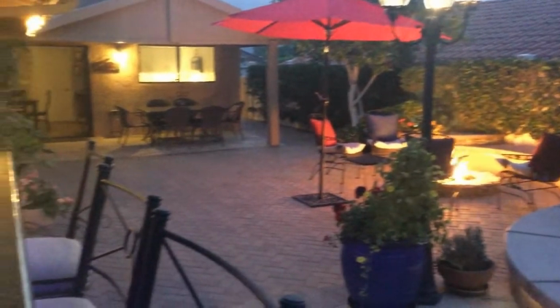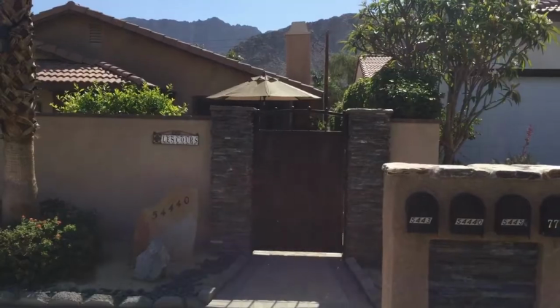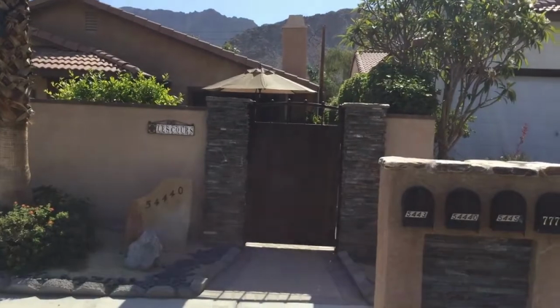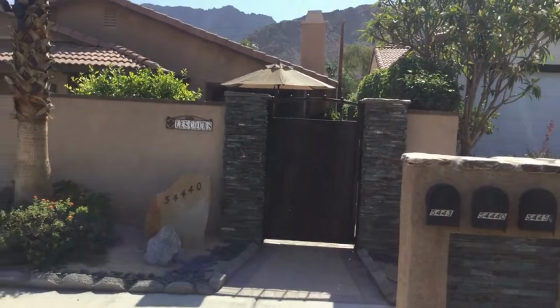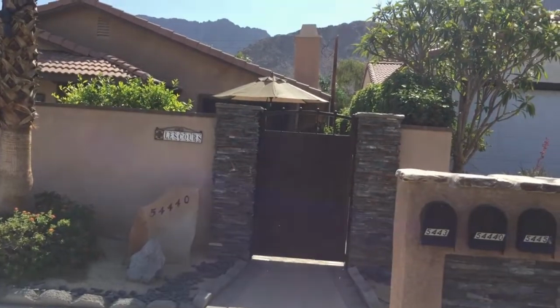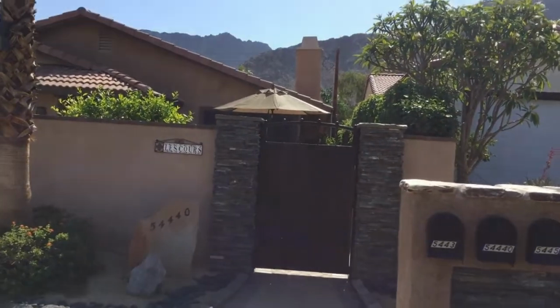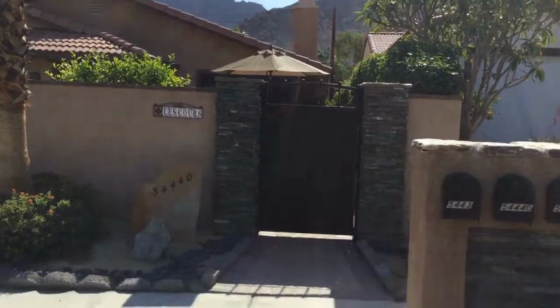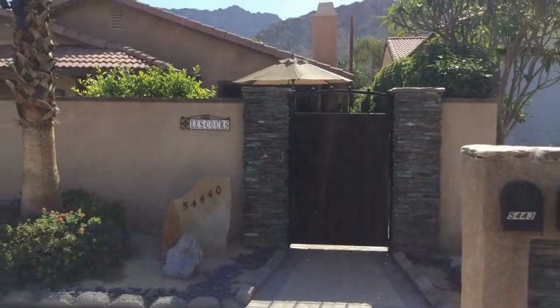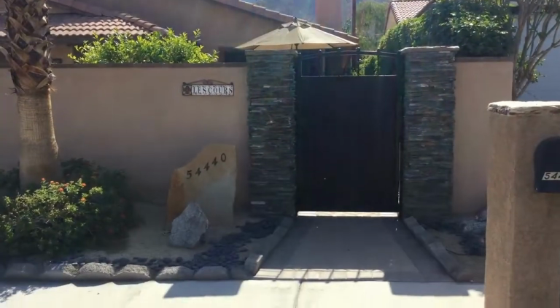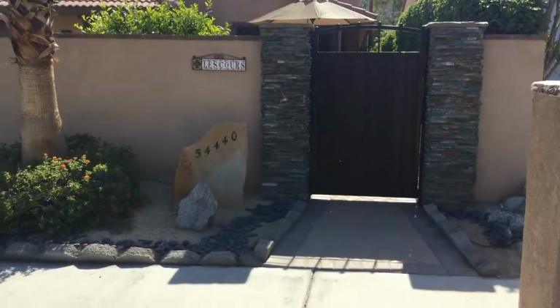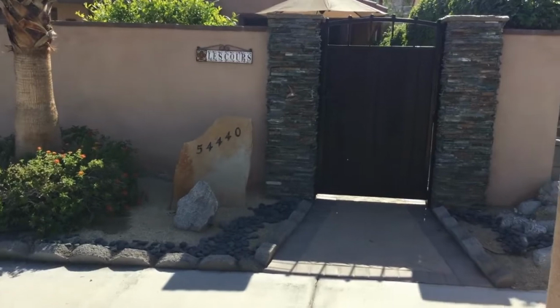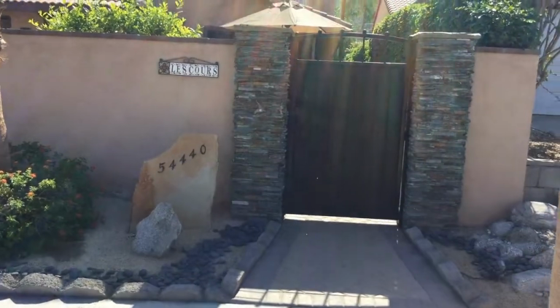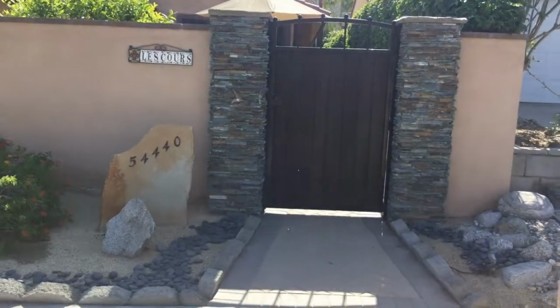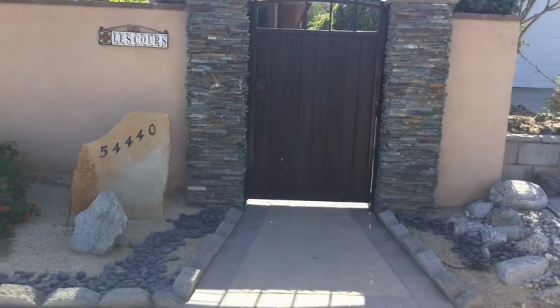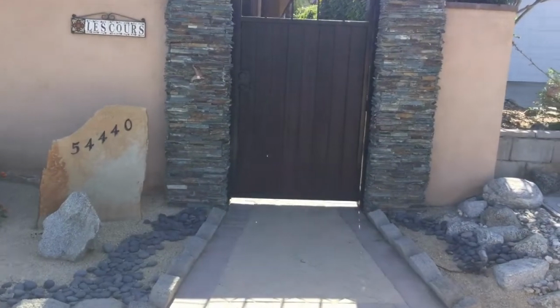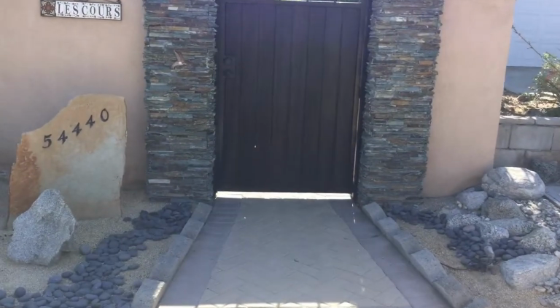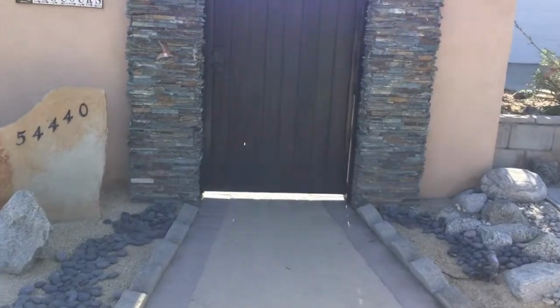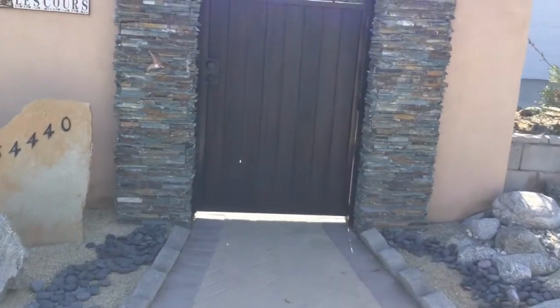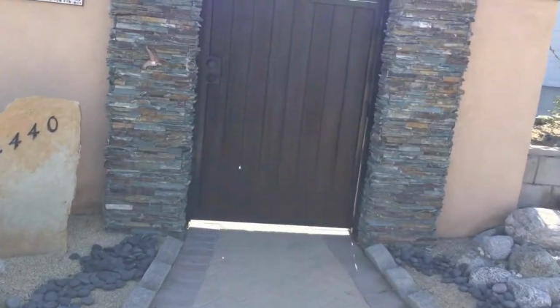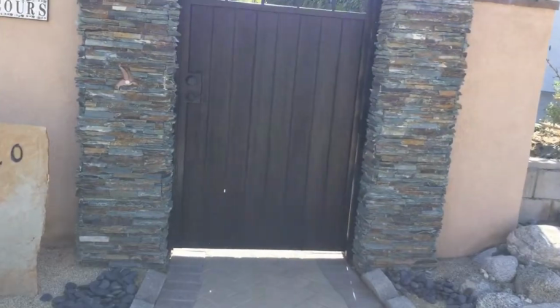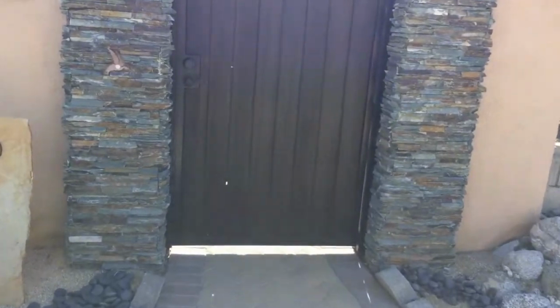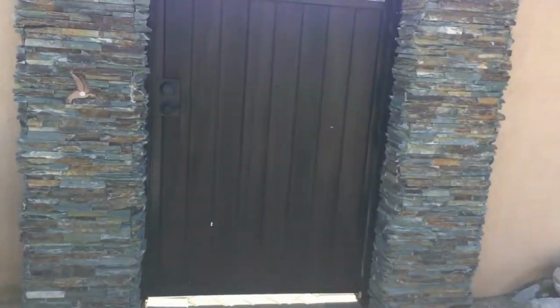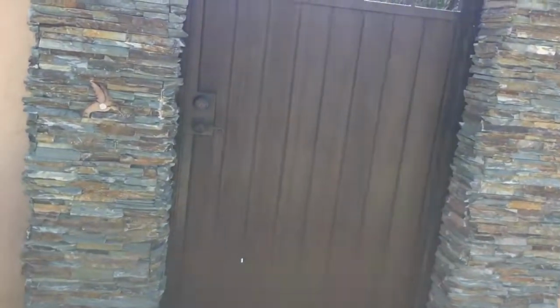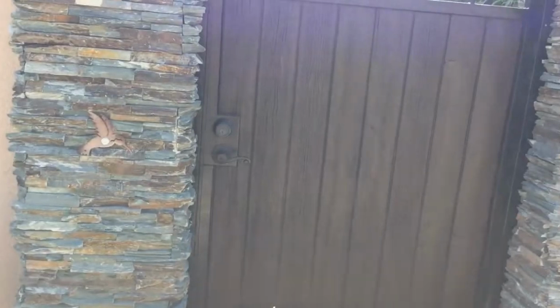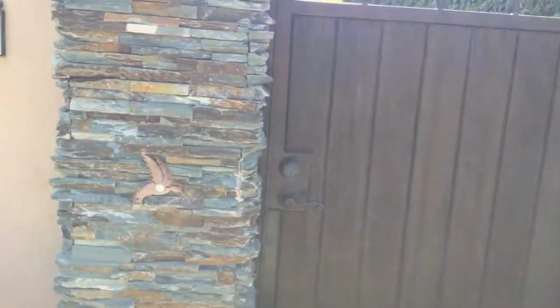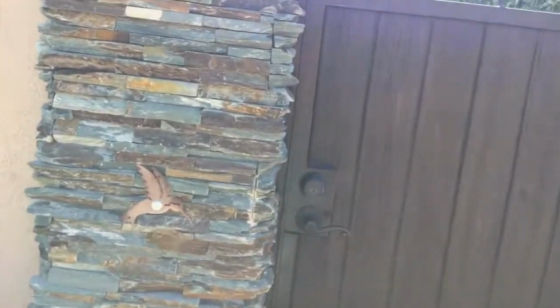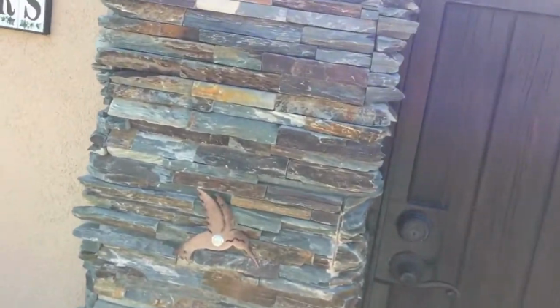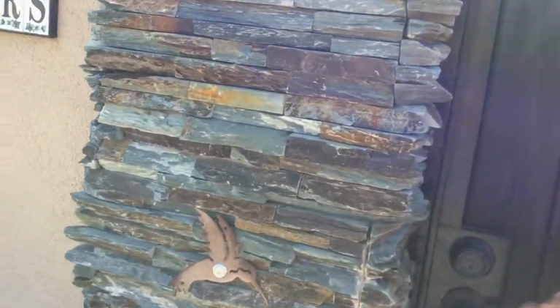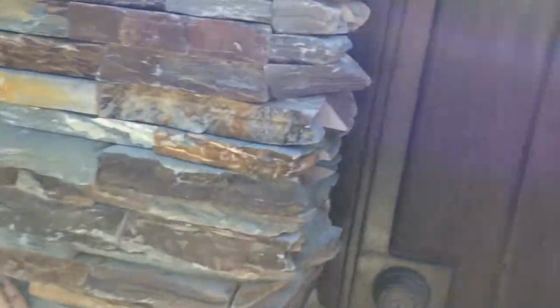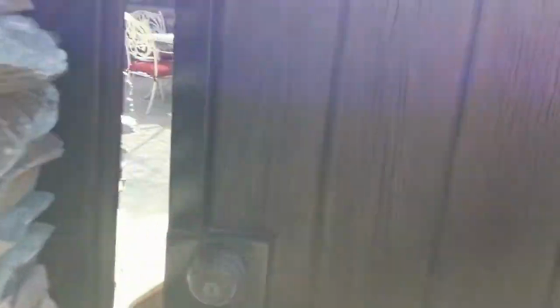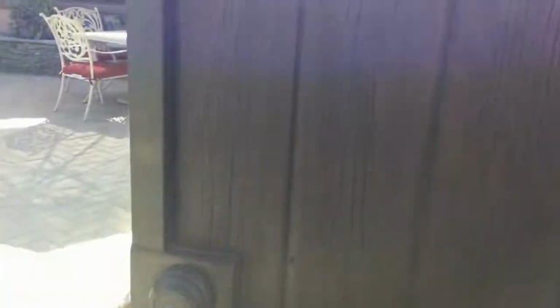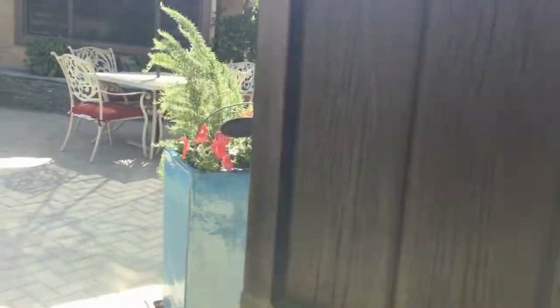The owner is going to walk with me and tell us about the property. The name is less coarse because it means, in French, the courtyards. We have three specific courtyards here at 54440 Eisenhower.